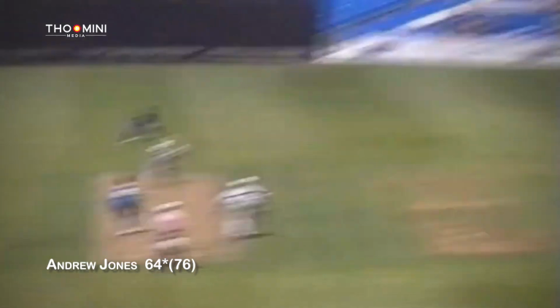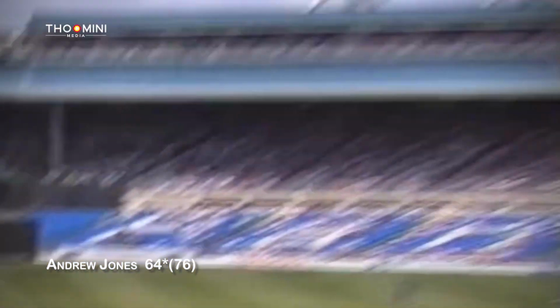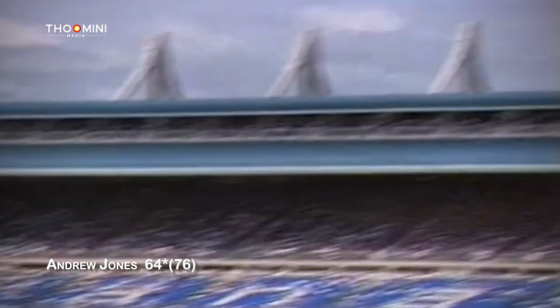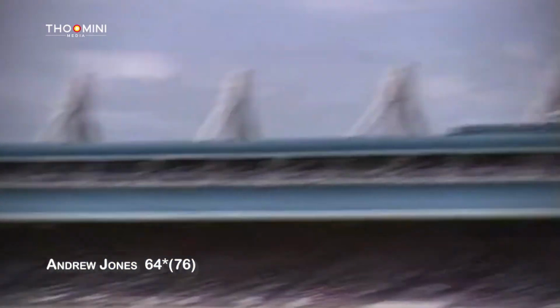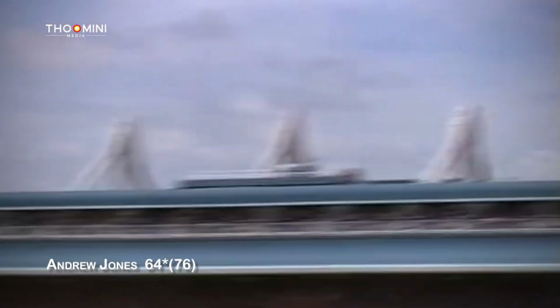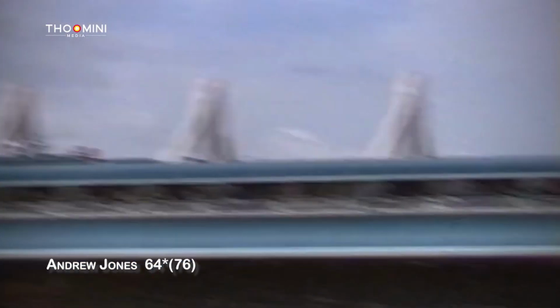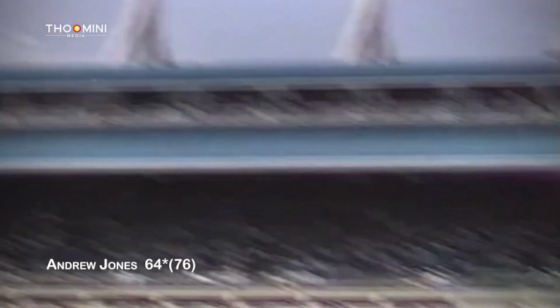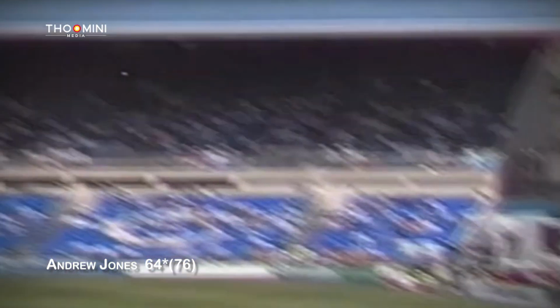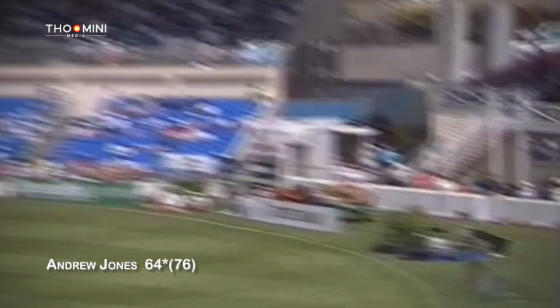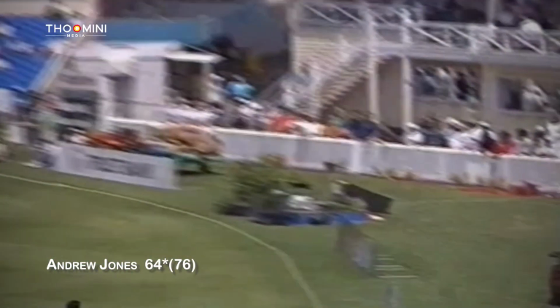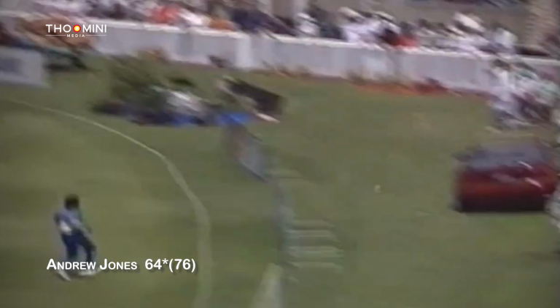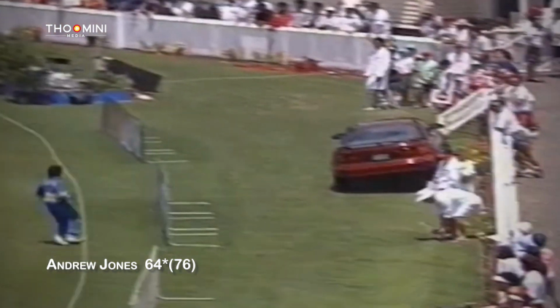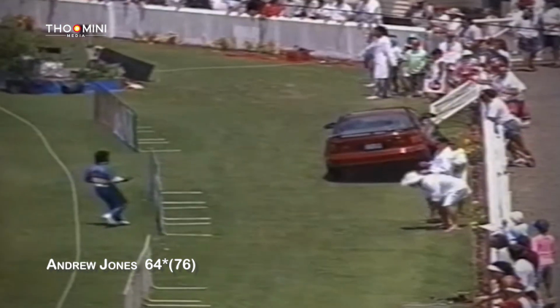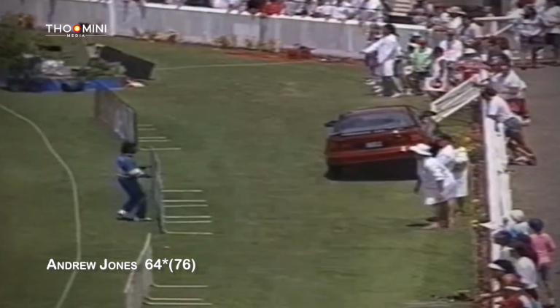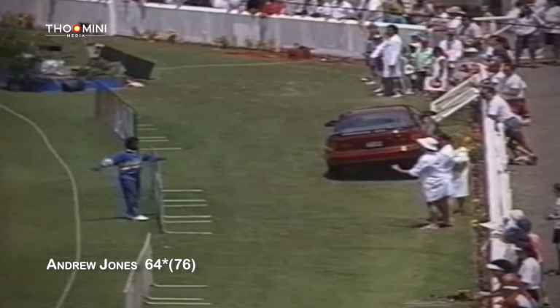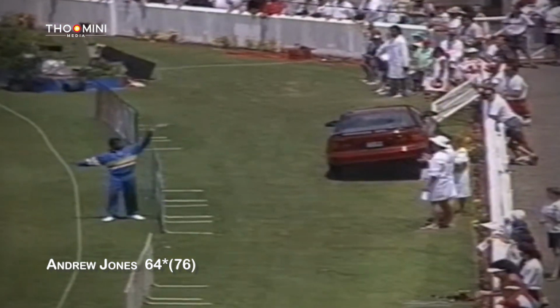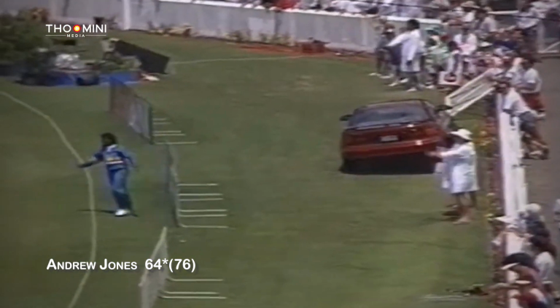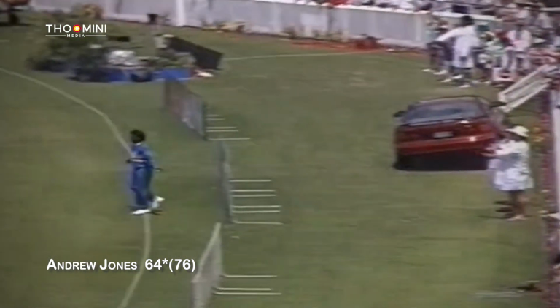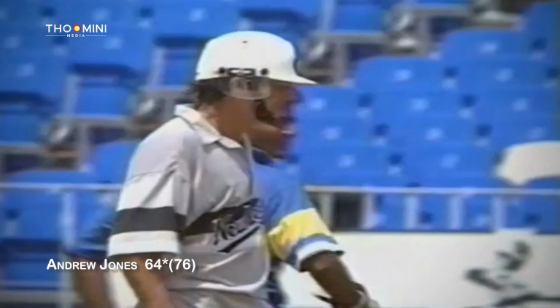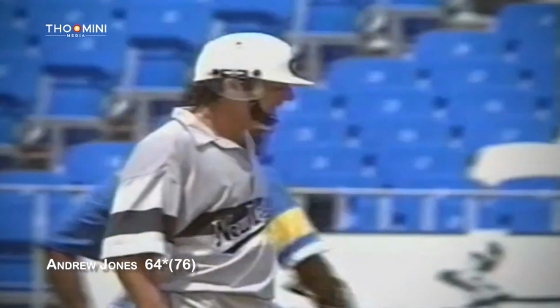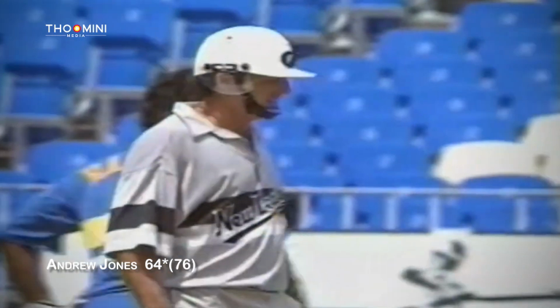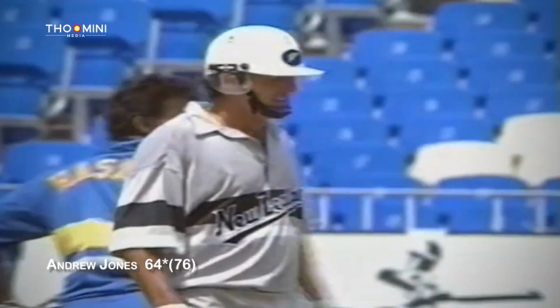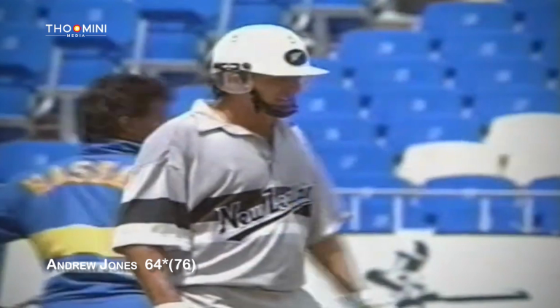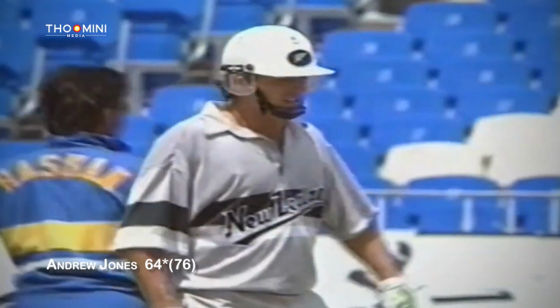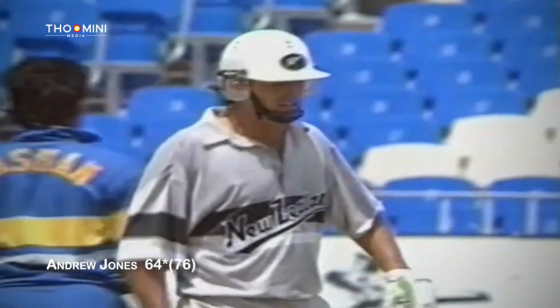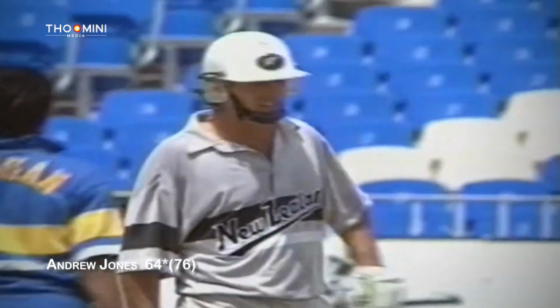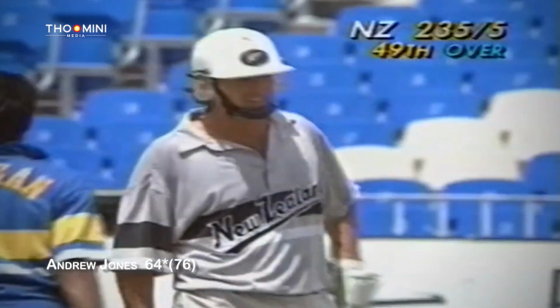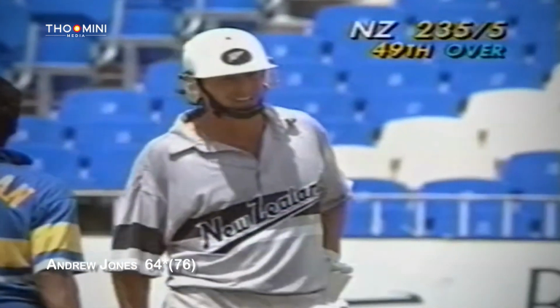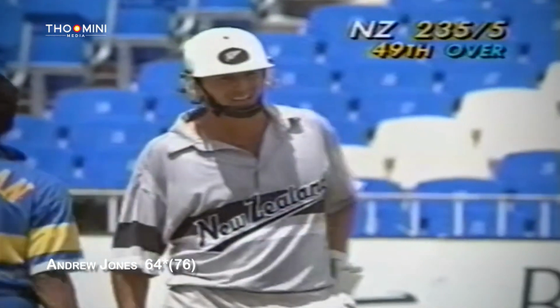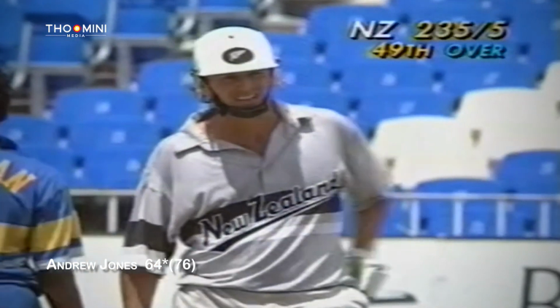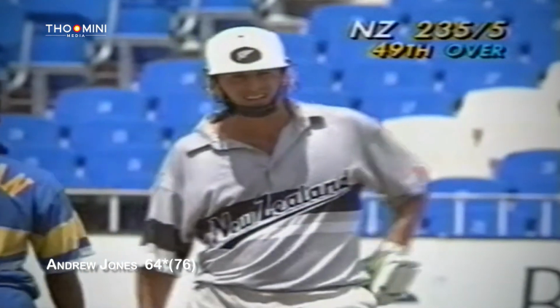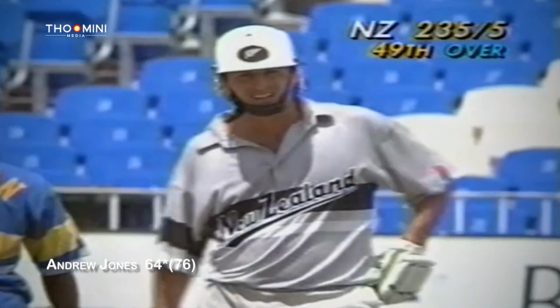Jones goes with a big hit and he's got a hold of this one — it is just four. Very nearly a six, landing just inside the fence. A good blow struck by Andrew Jones.